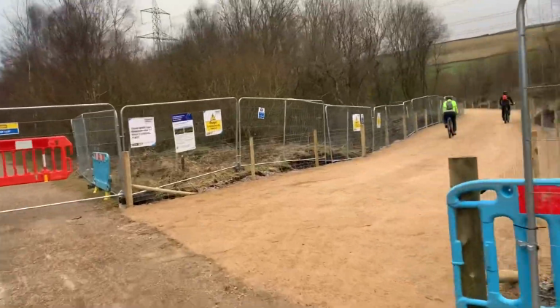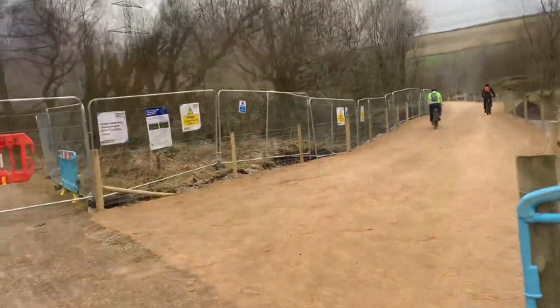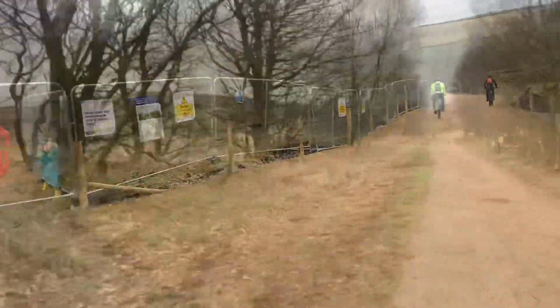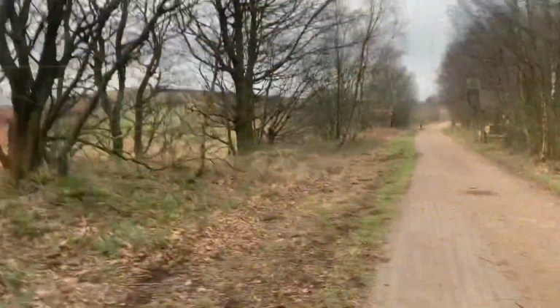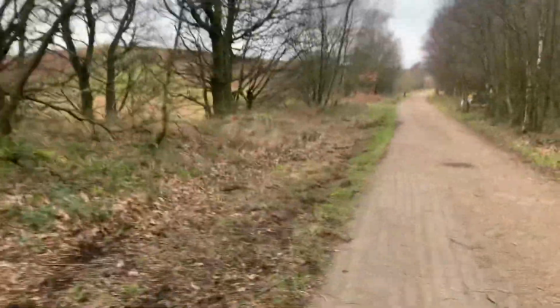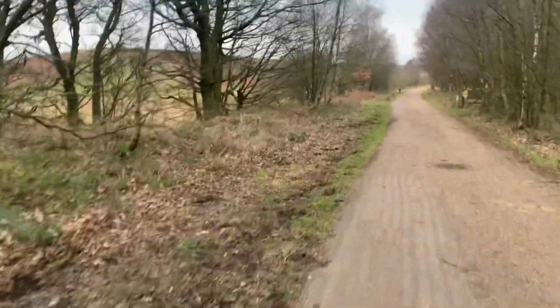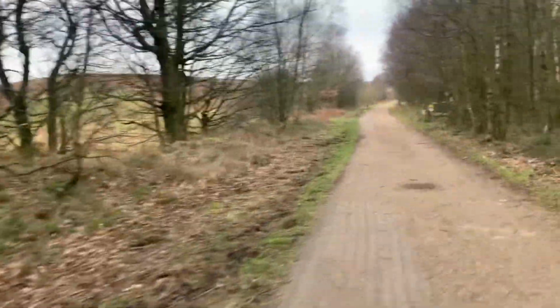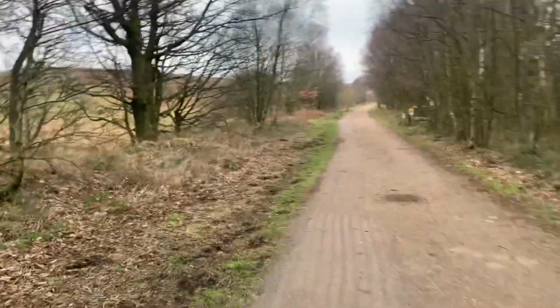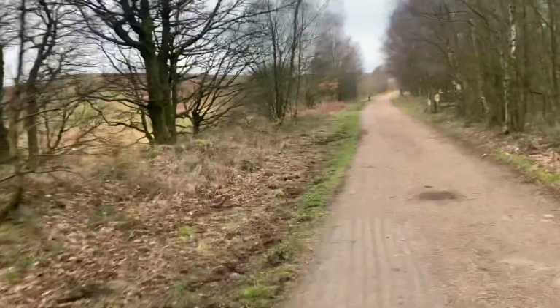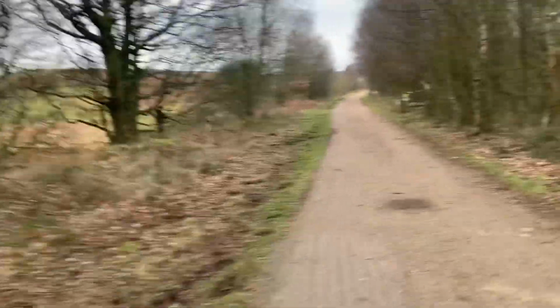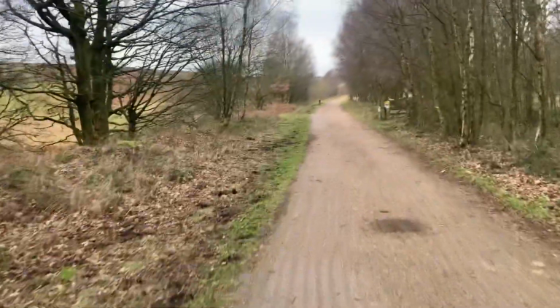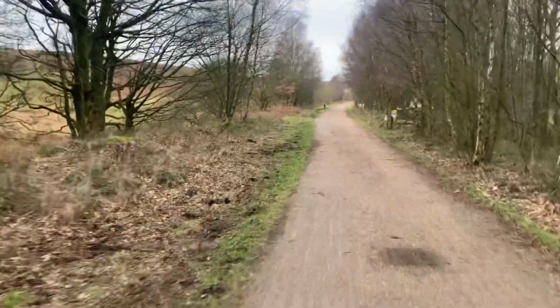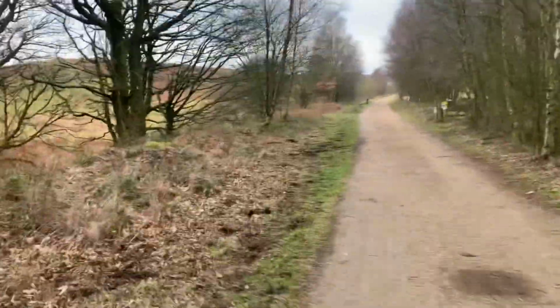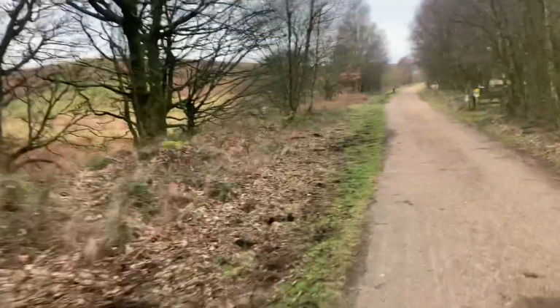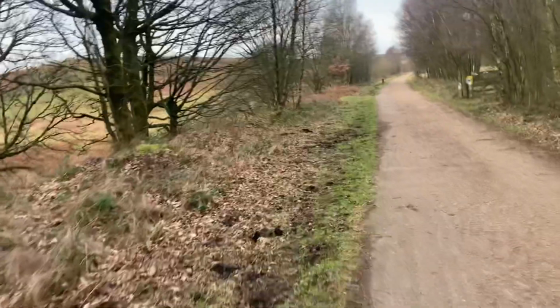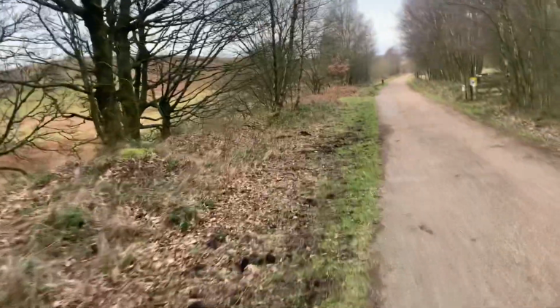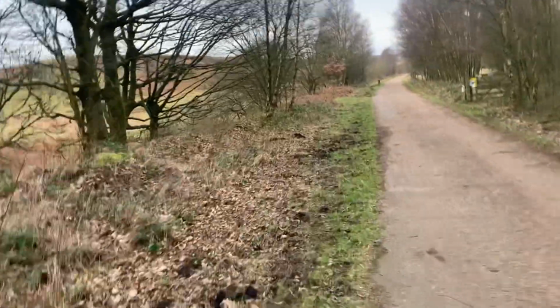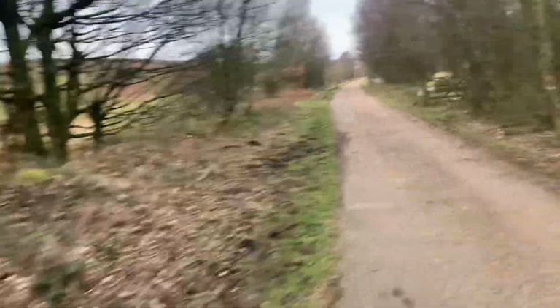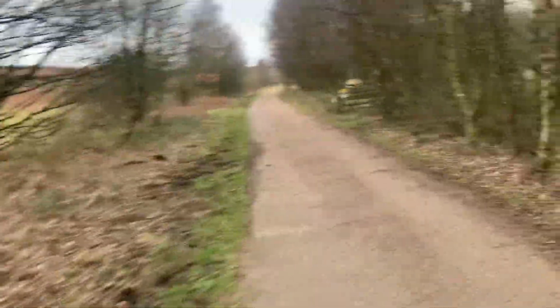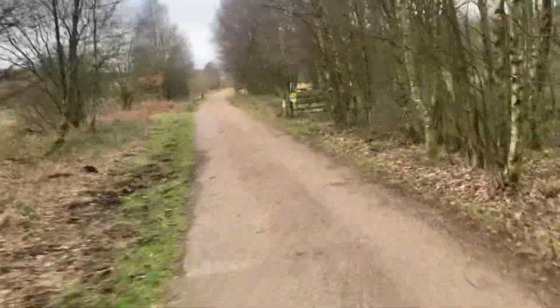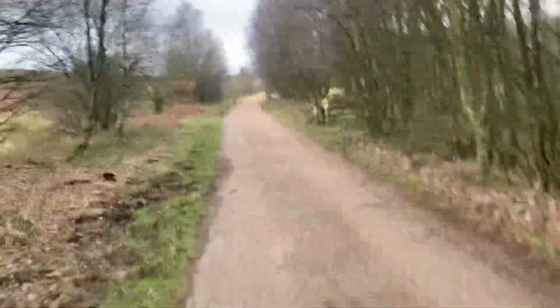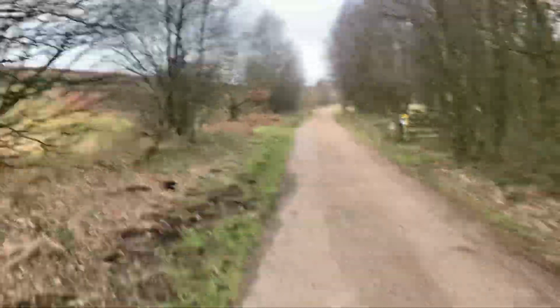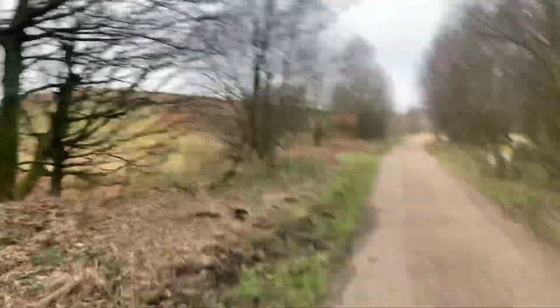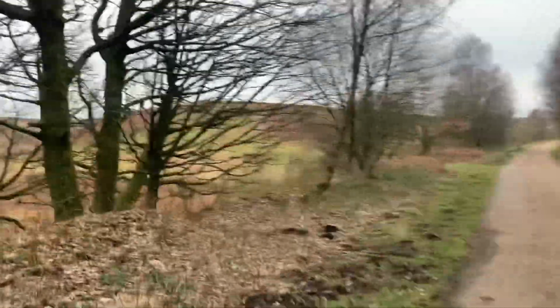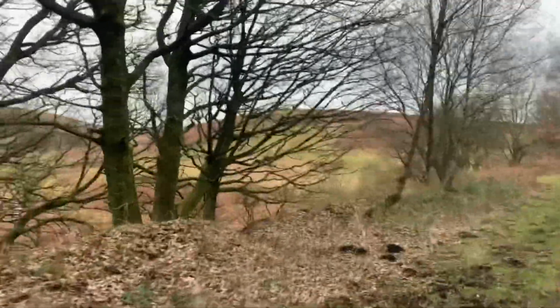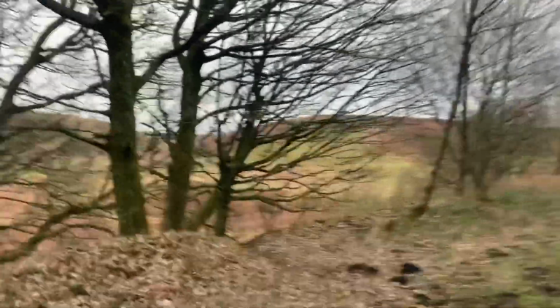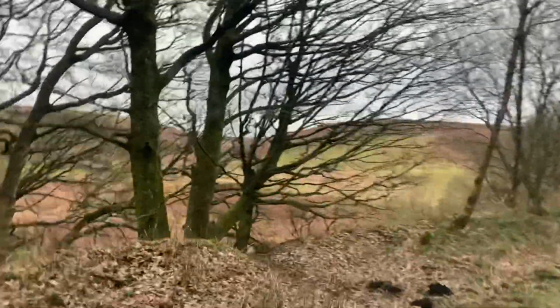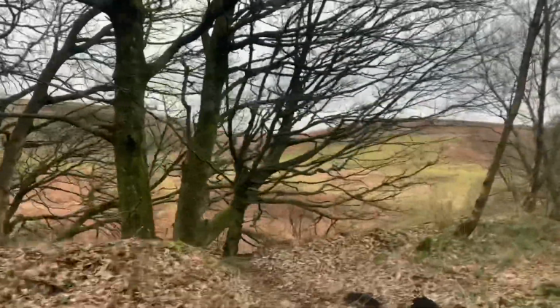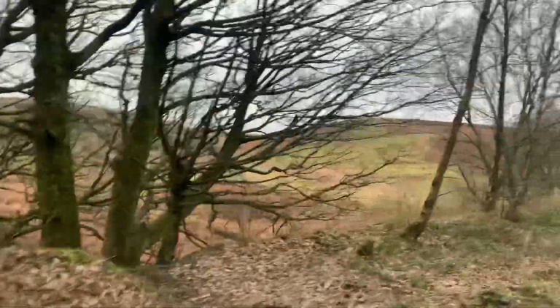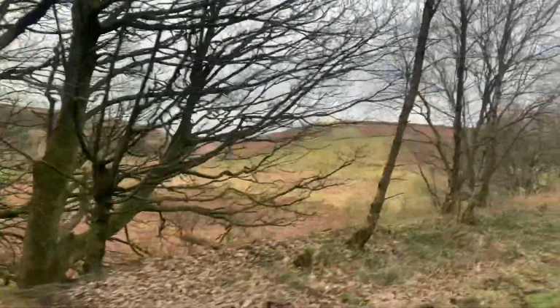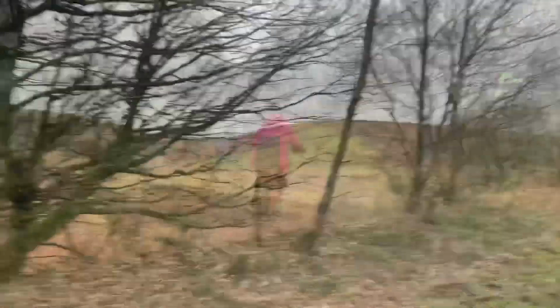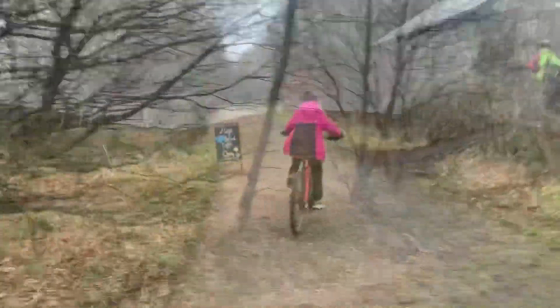This is my absolute favourite part of the ride, where the rolling Yorkshire farmland opens out into the rugged beauty of the Dark Peak. Fabulous.